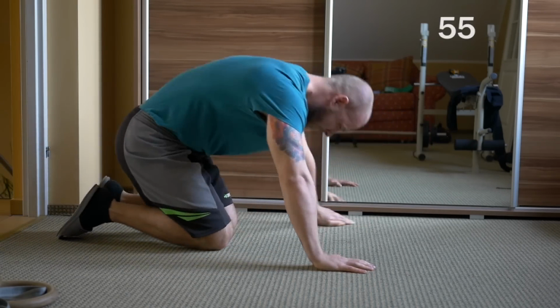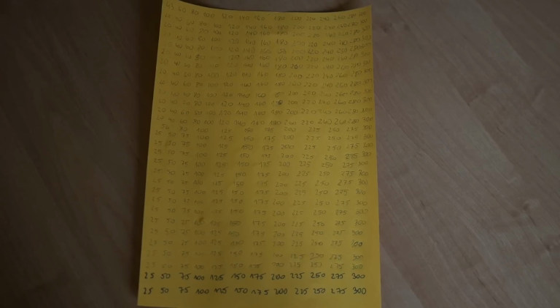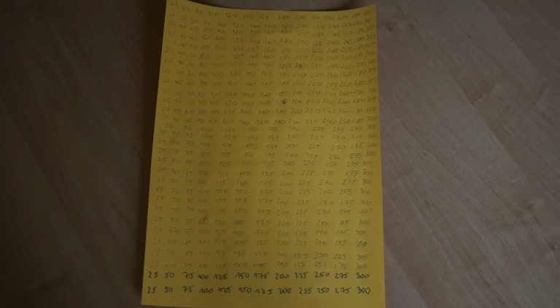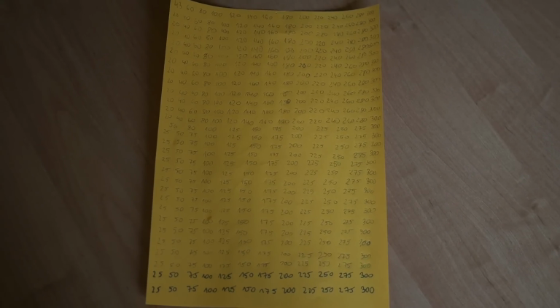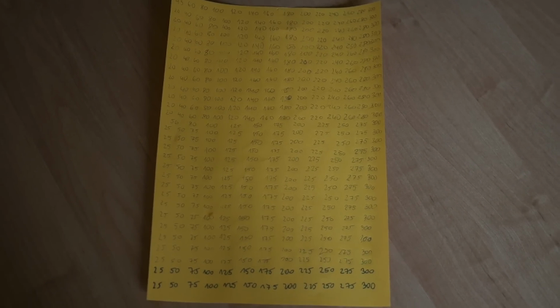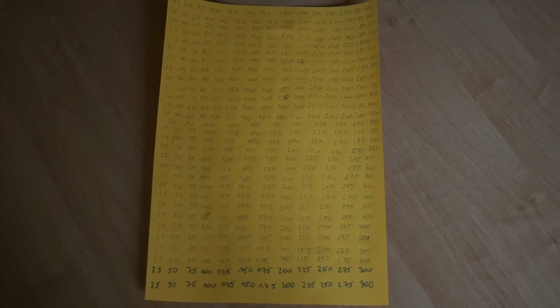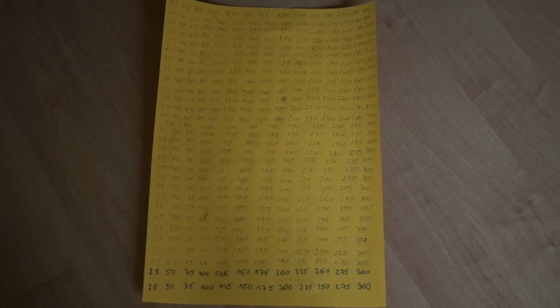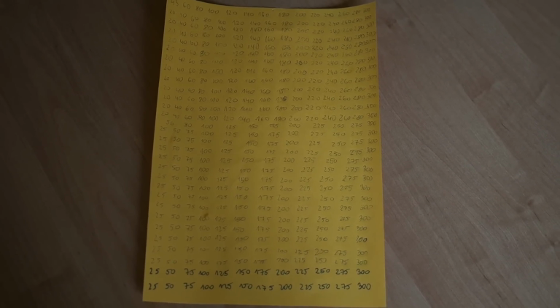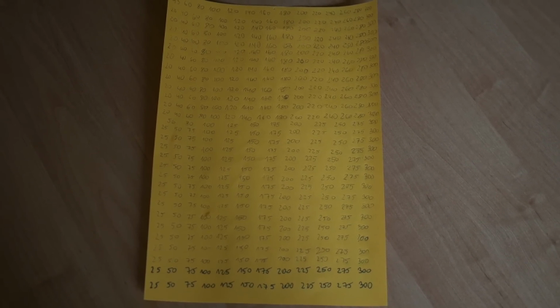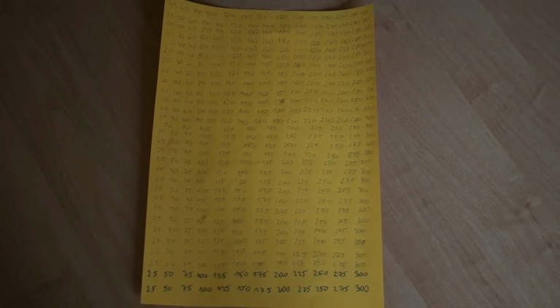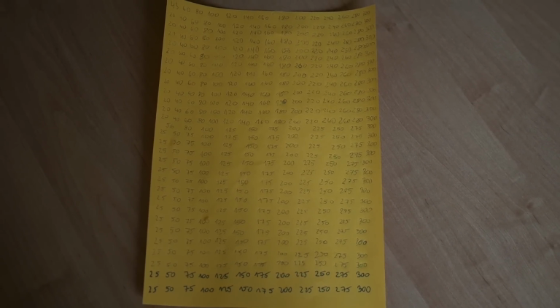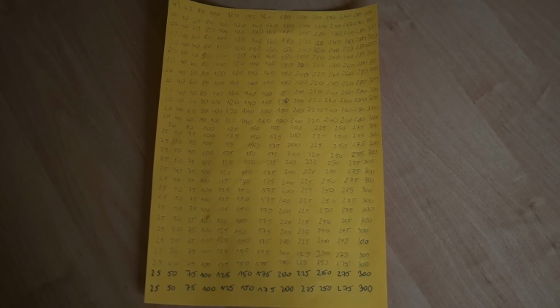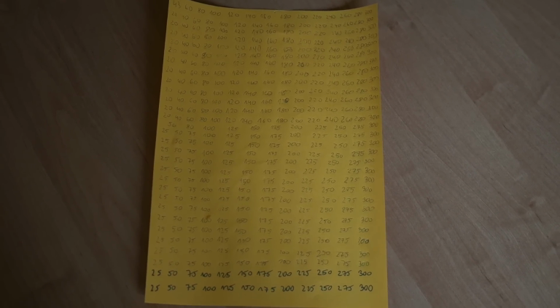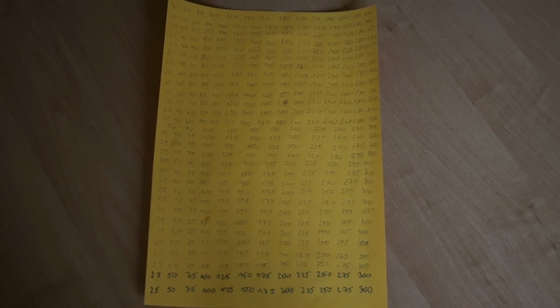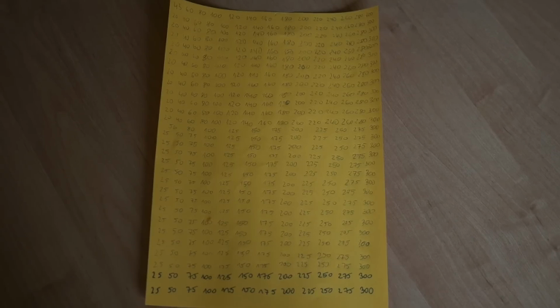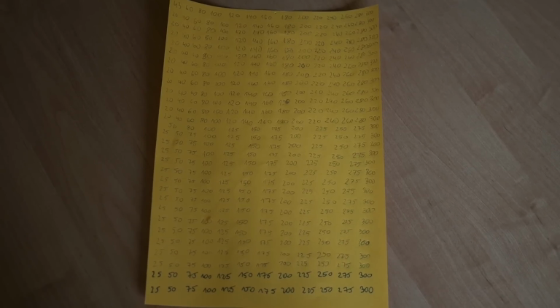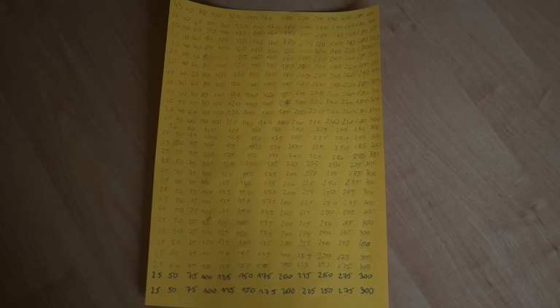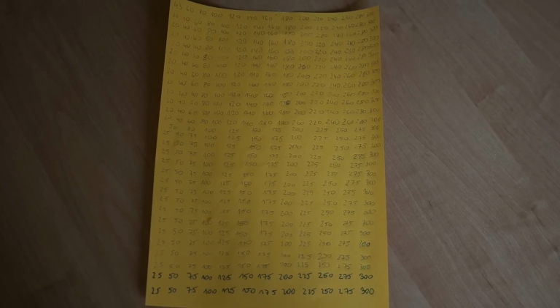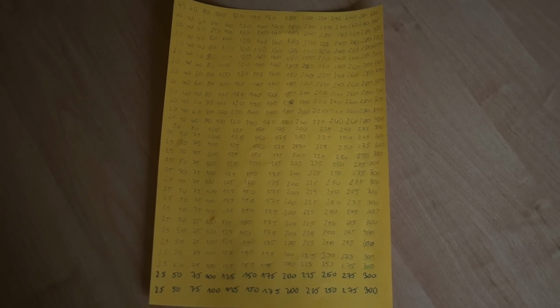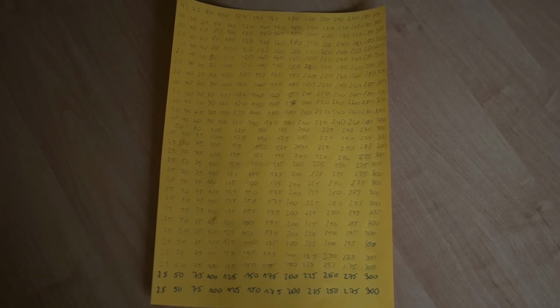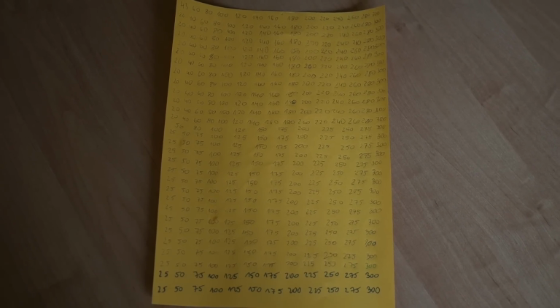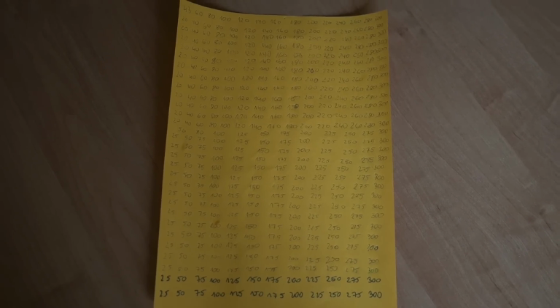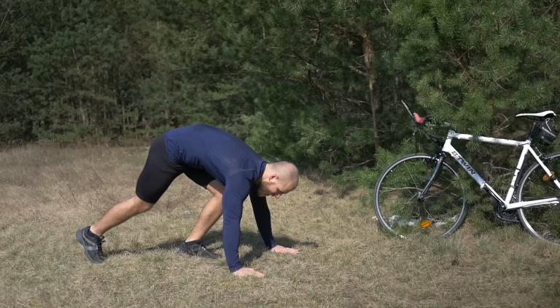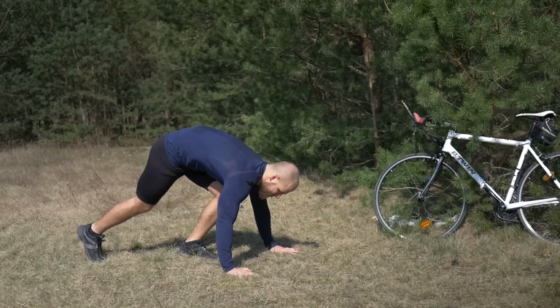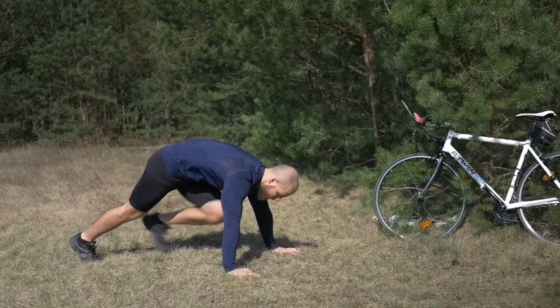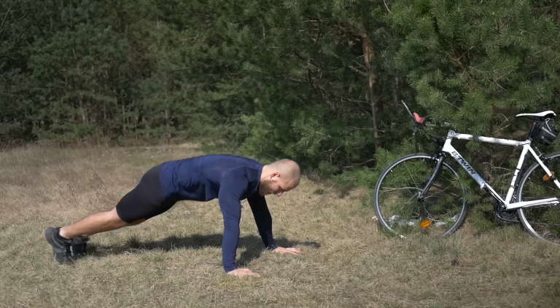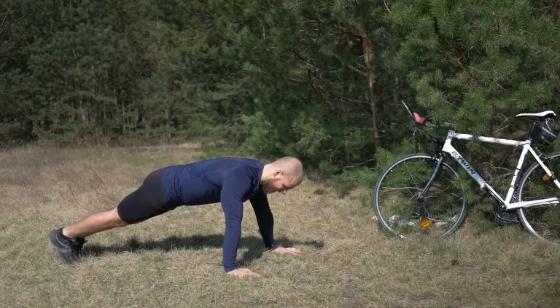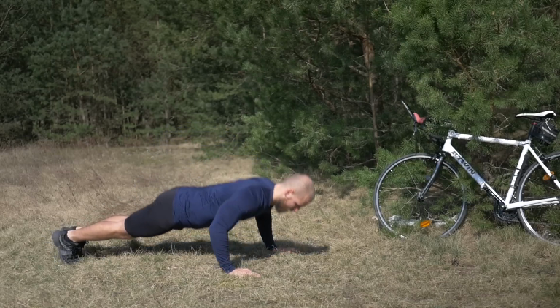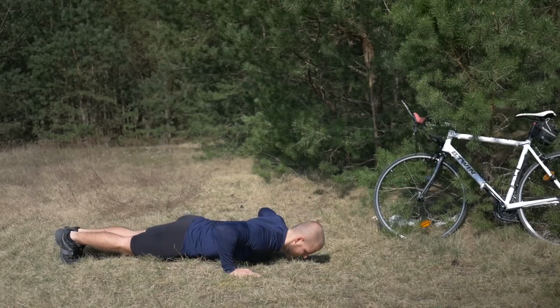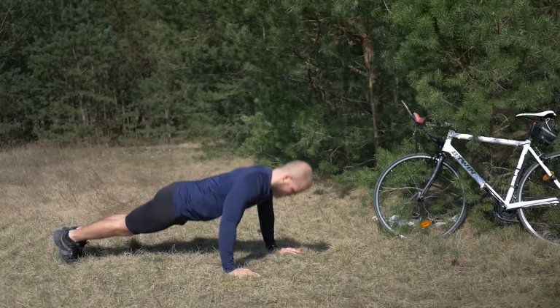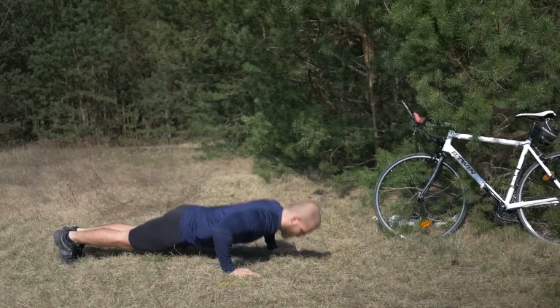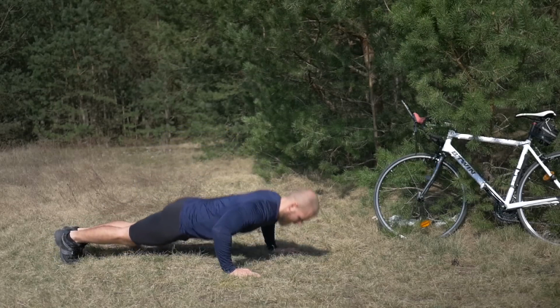Here's the piece of paper where I noted down all of my sets — each line is a separate day. Another huge surprise for me was how hard it was to systematically perform a set every hour.